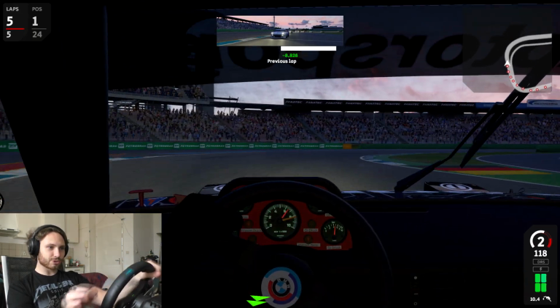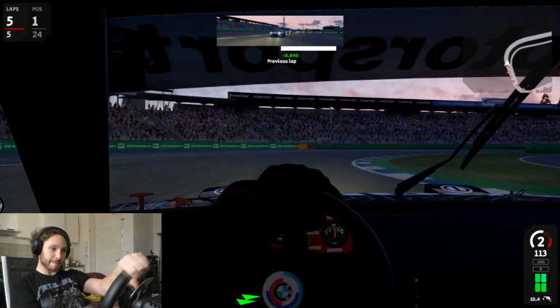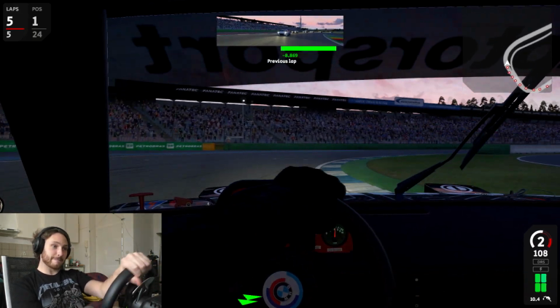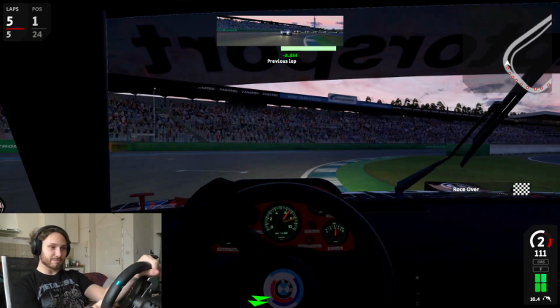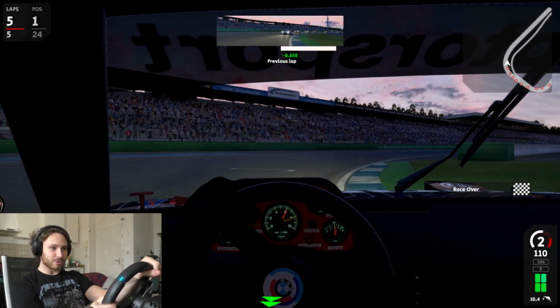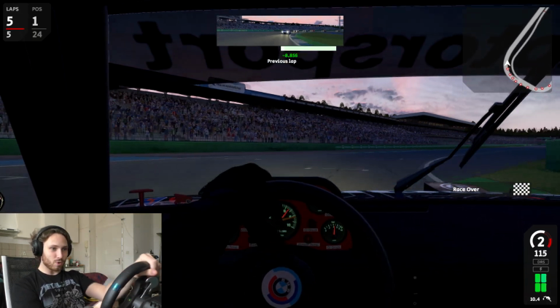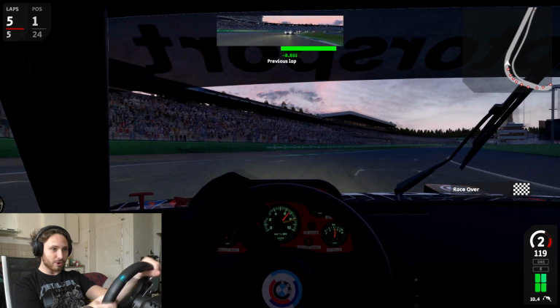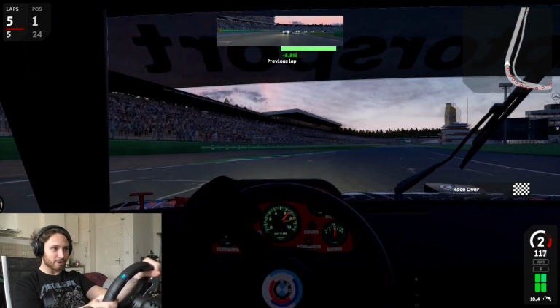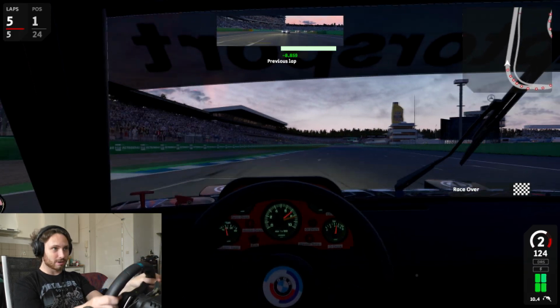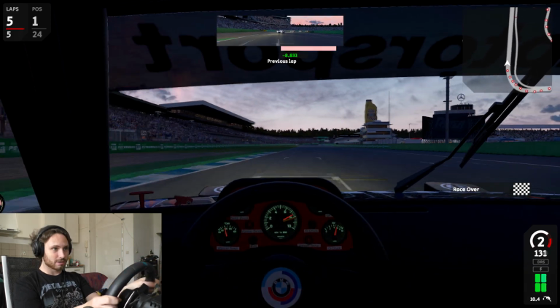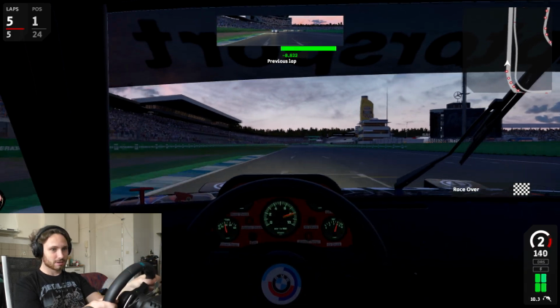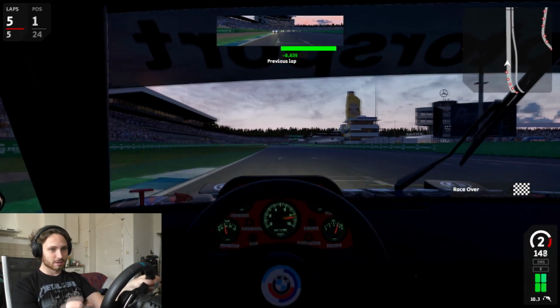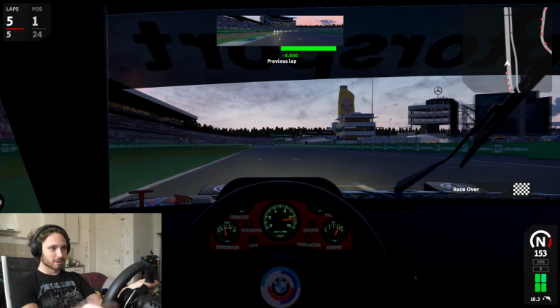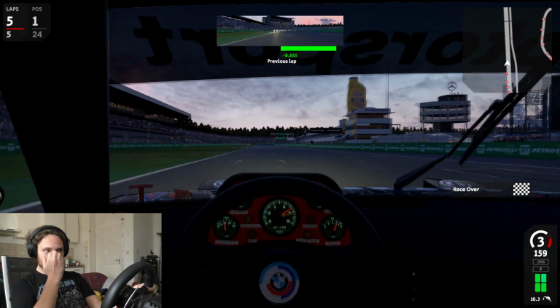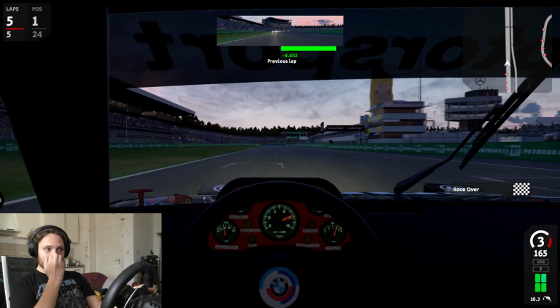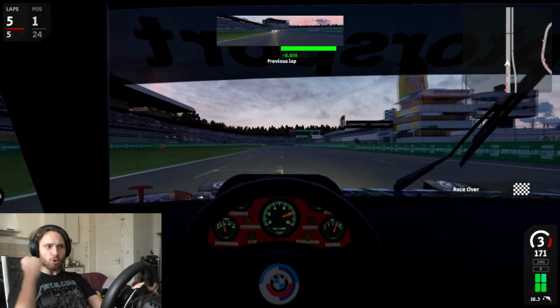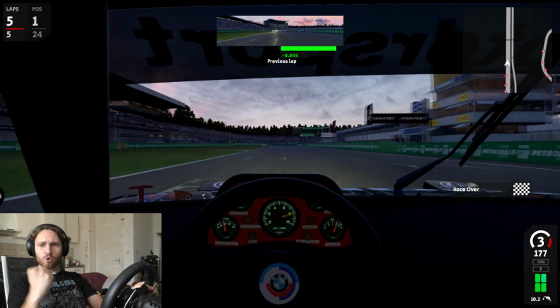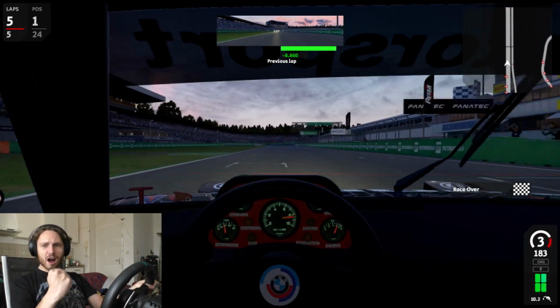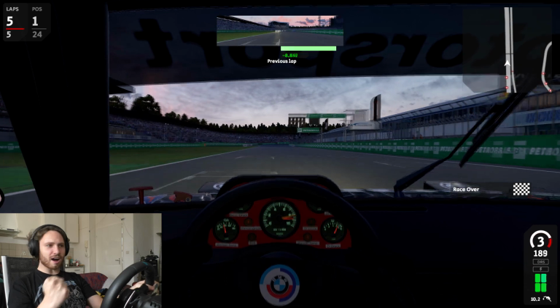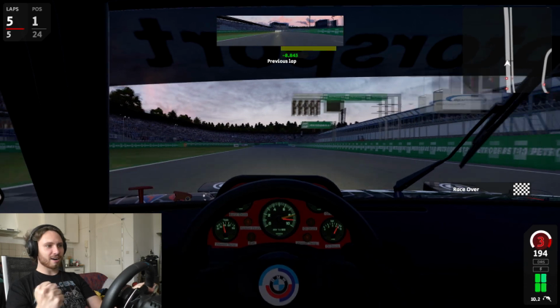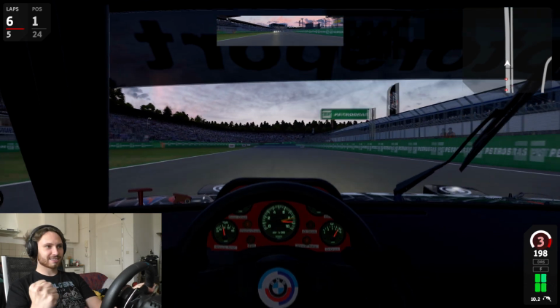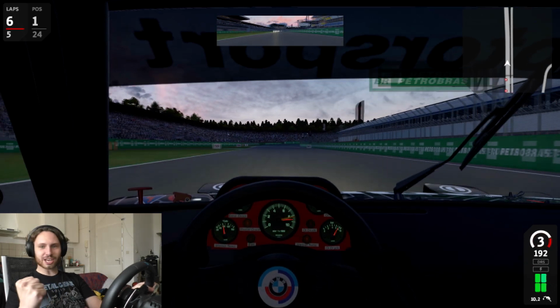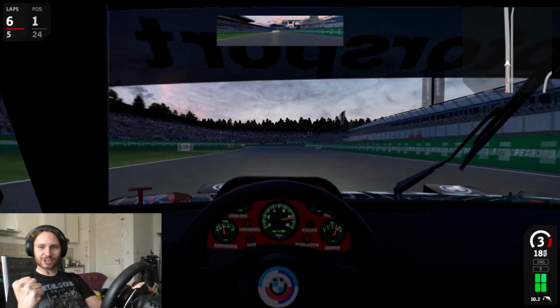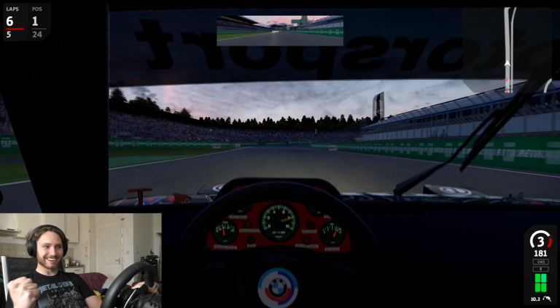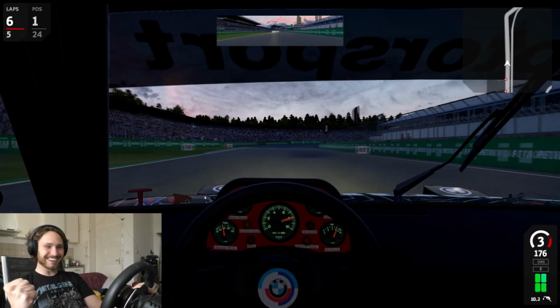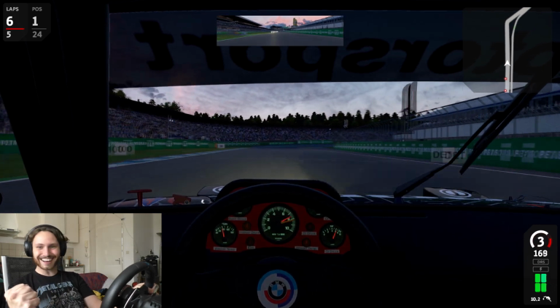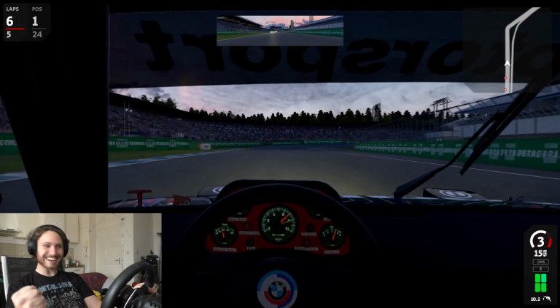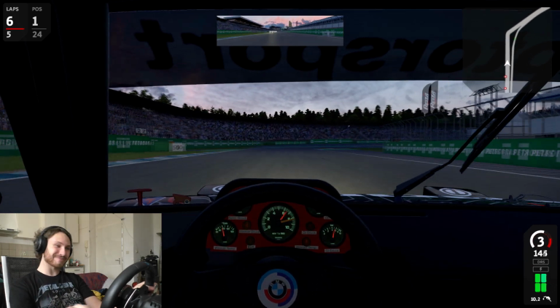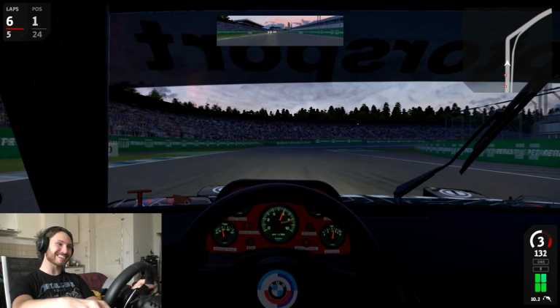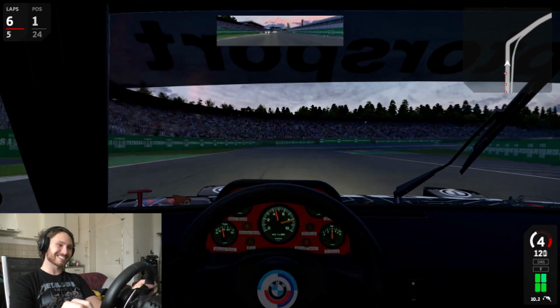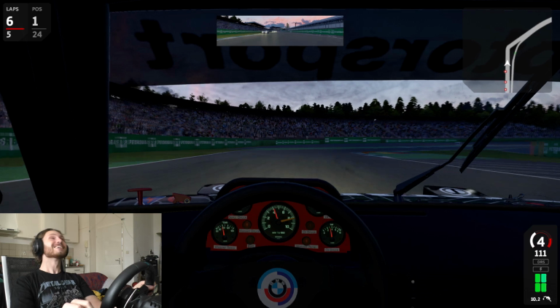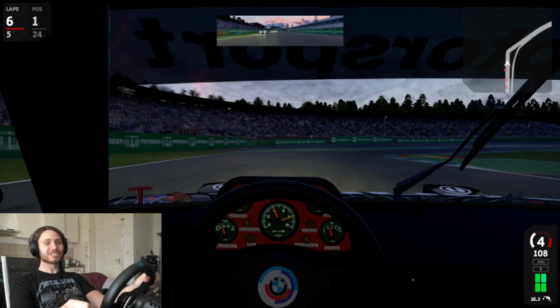Third place! Can we make it first? We gotta — yes, yes! Oh yeah, baby! Last to first with the BMW M1 Pro car!